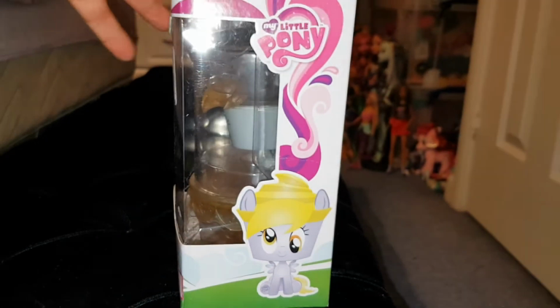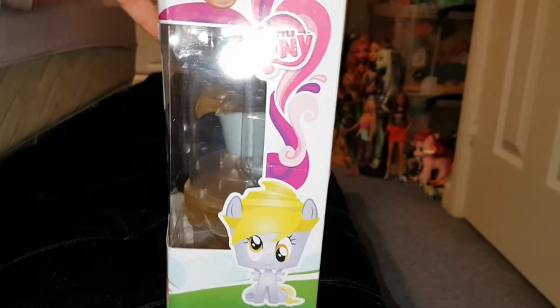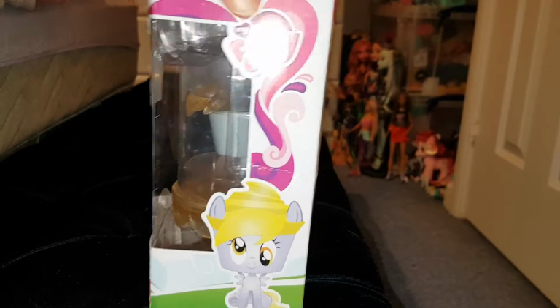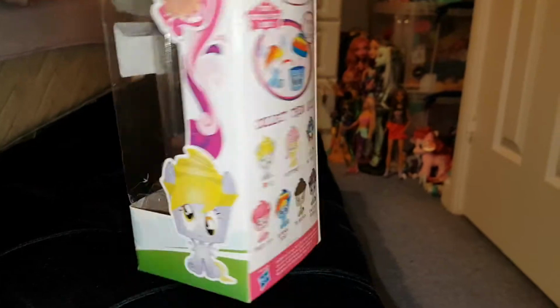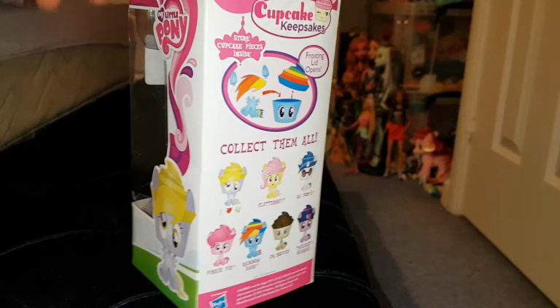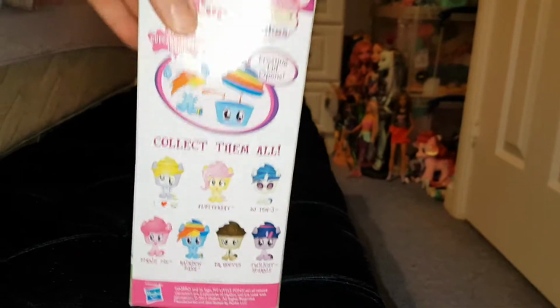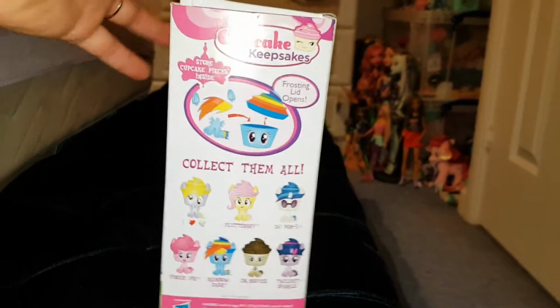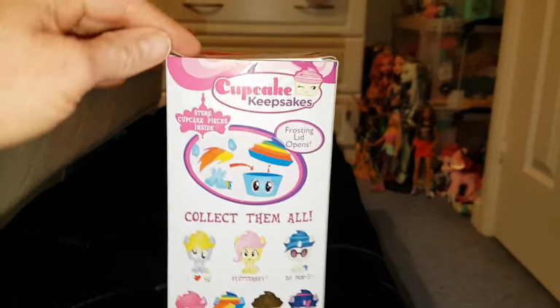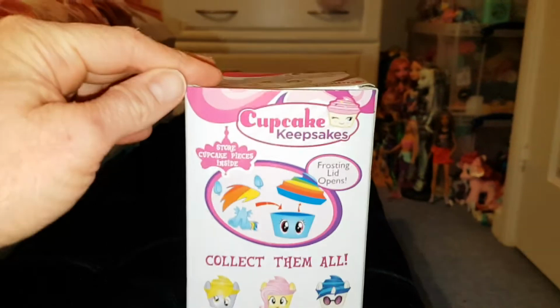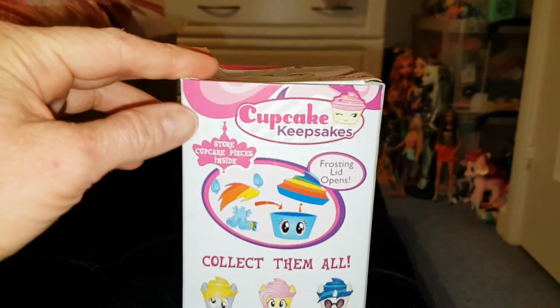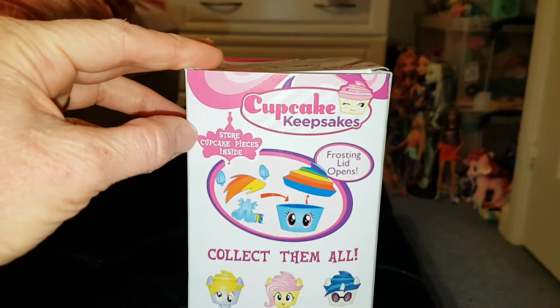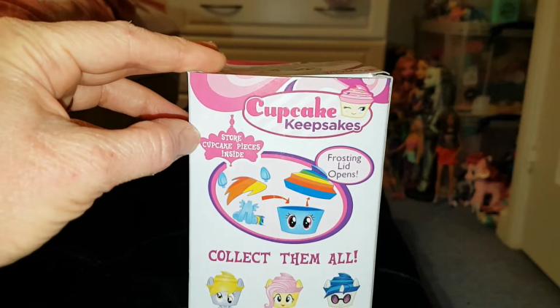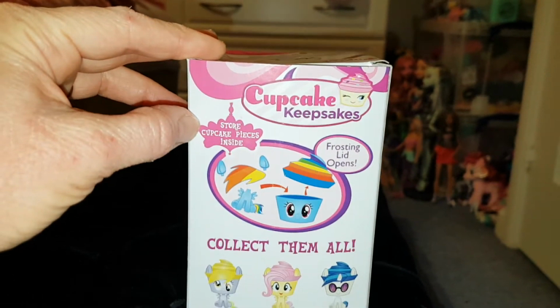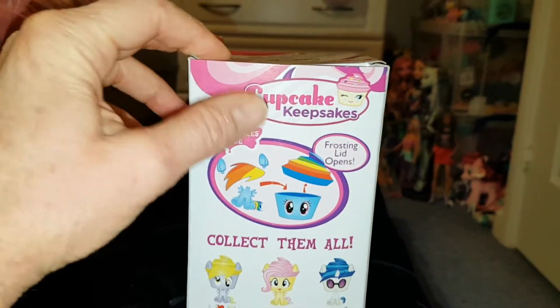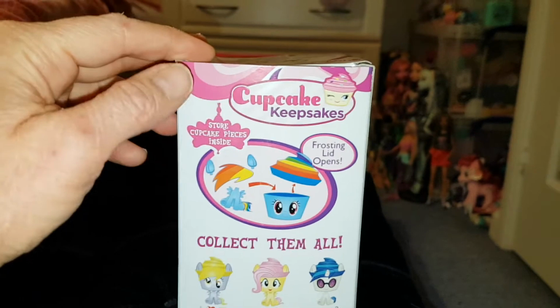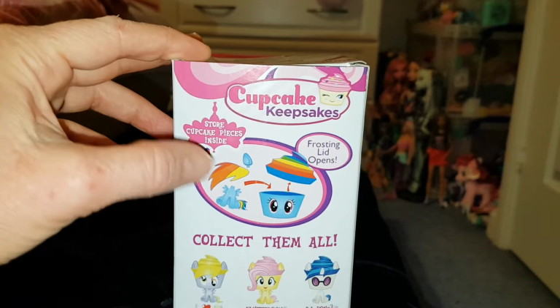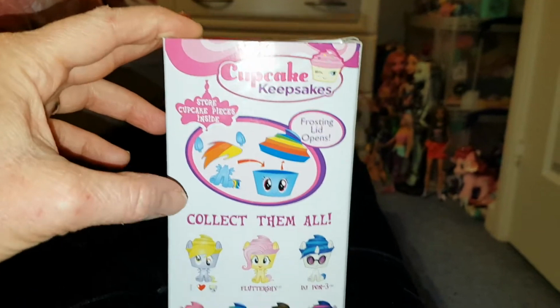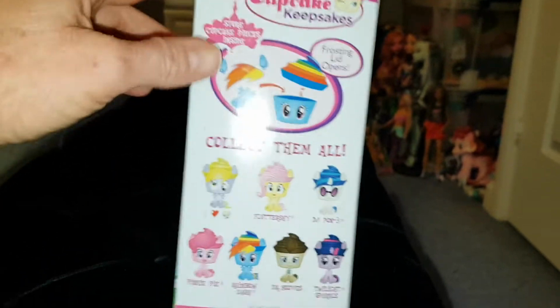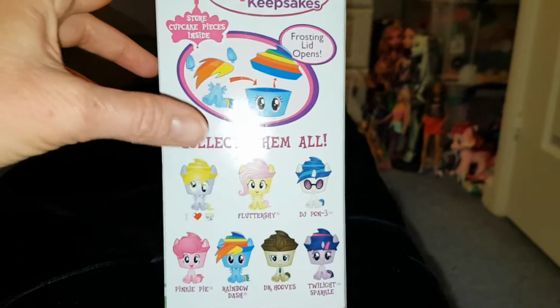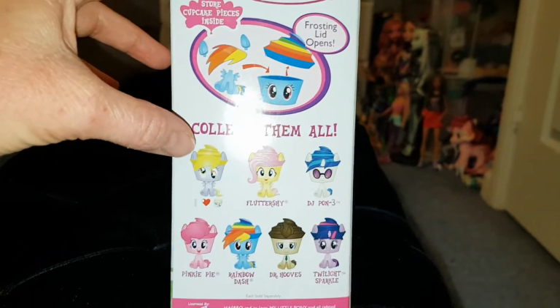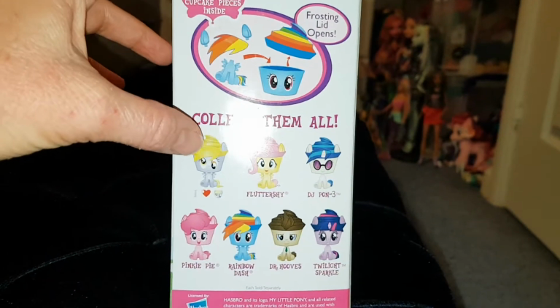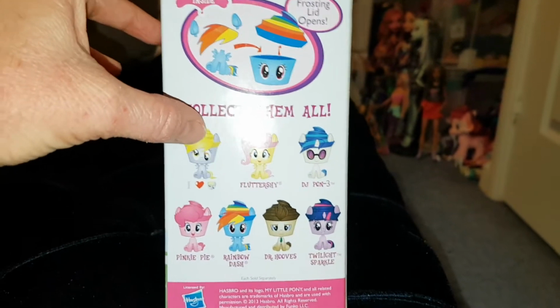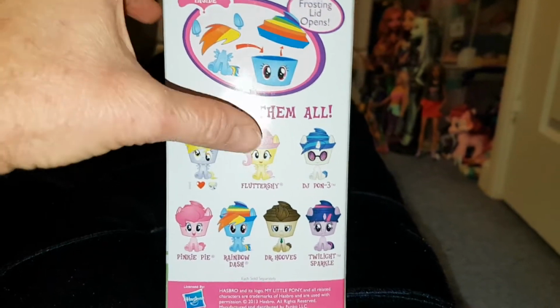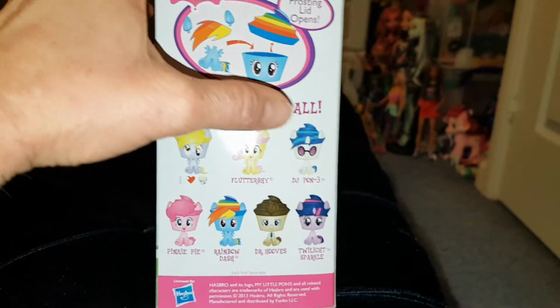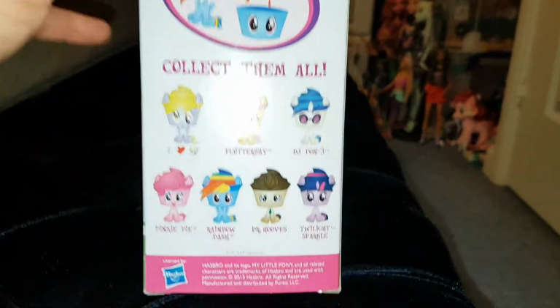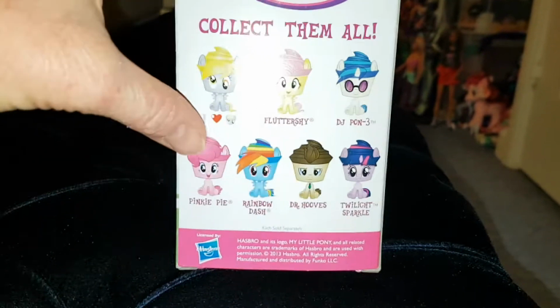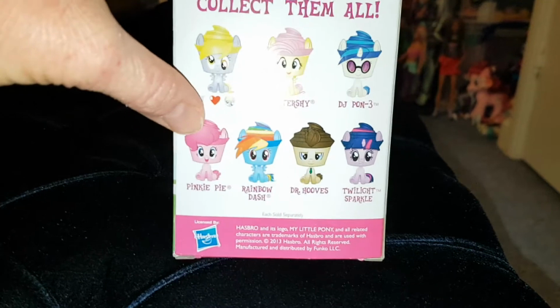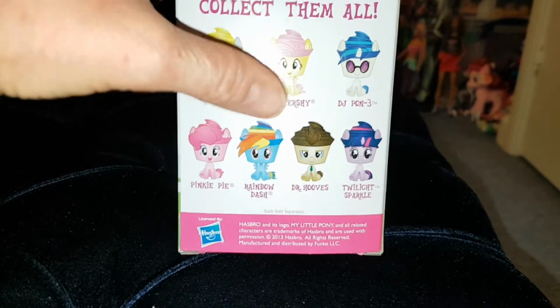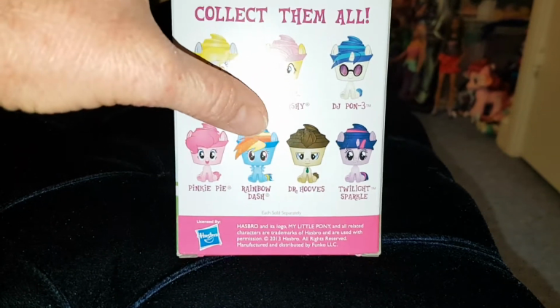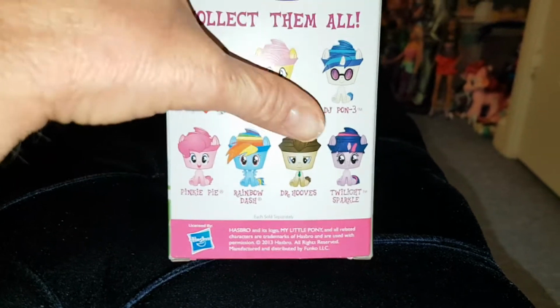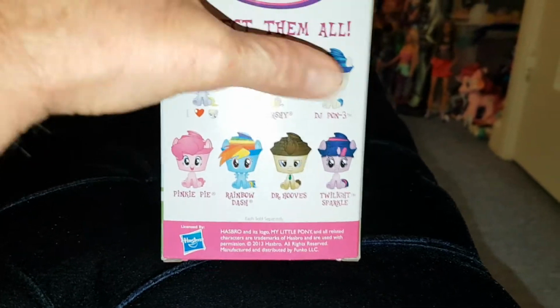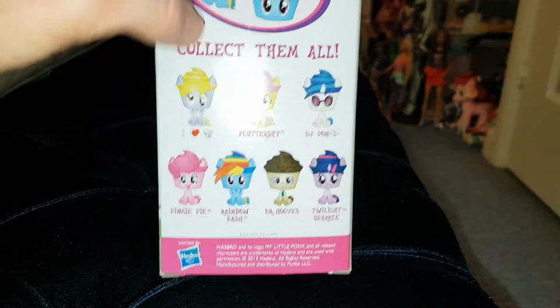Here's the side and here's the back. Store cupcake pieces inside. Frosting lid opens. Collect them all. So the characters are Derpy, Fluttershy, DJ Pon-3, Pinkie Pie, Rainbow Dash, Doctor Whooves and Twilight.